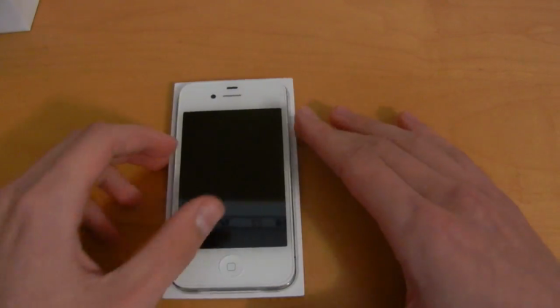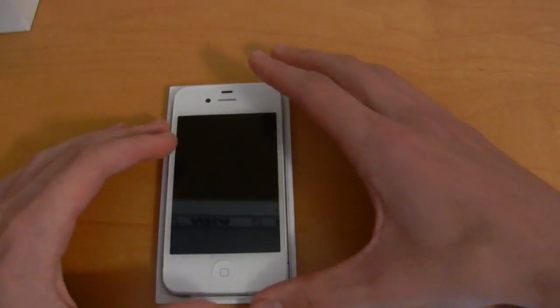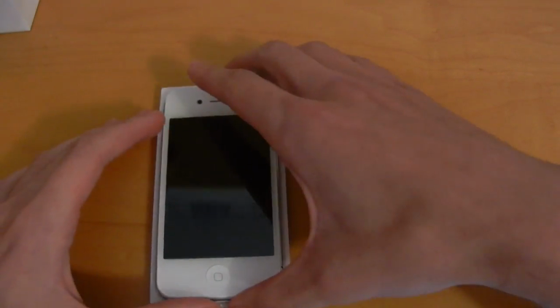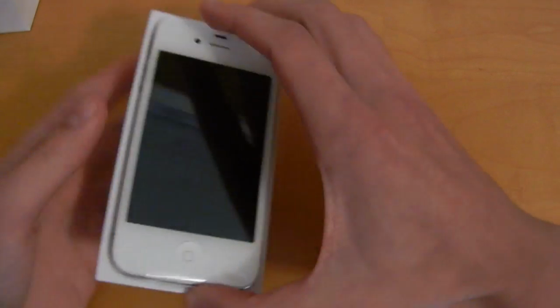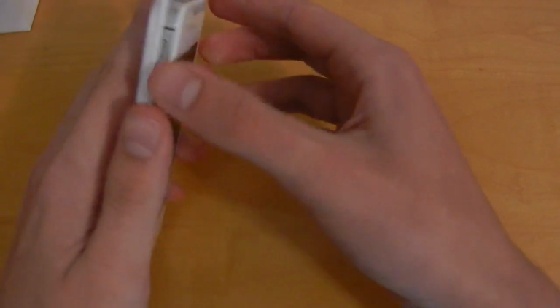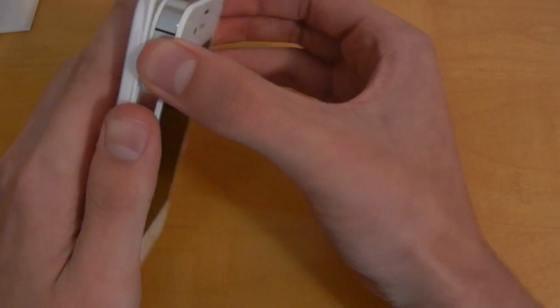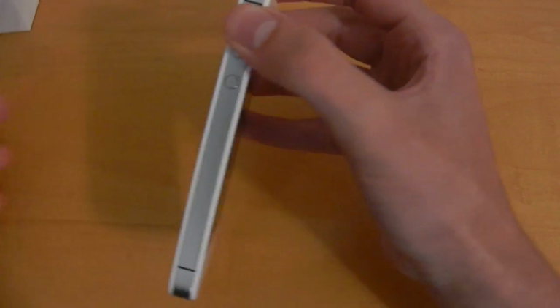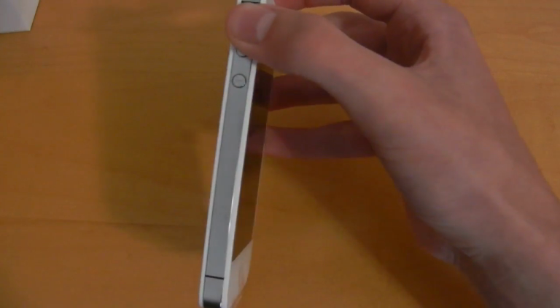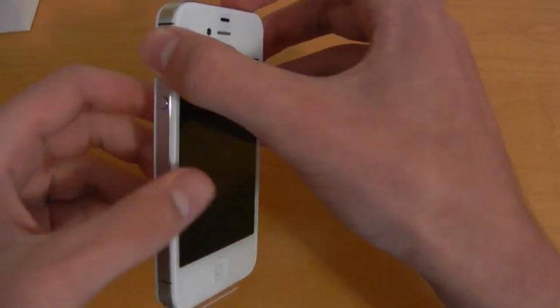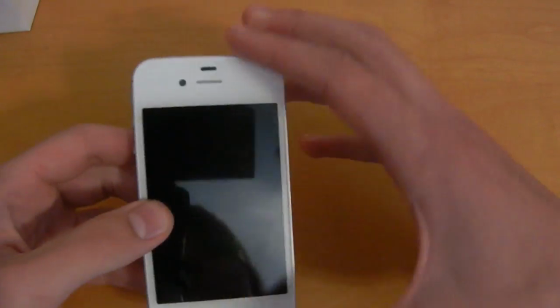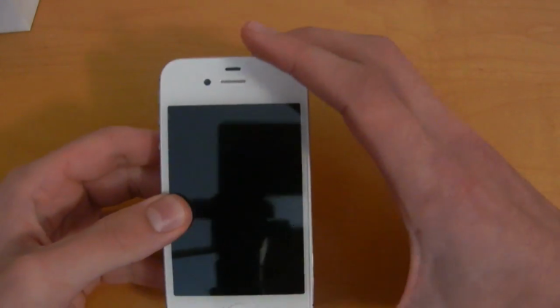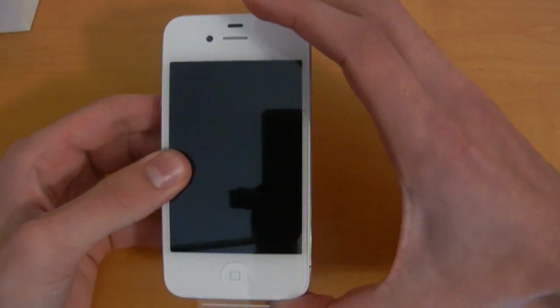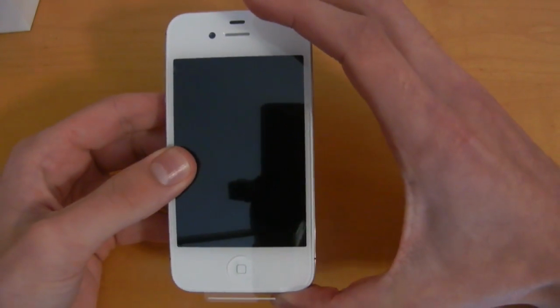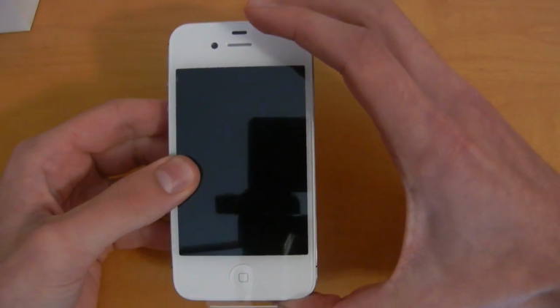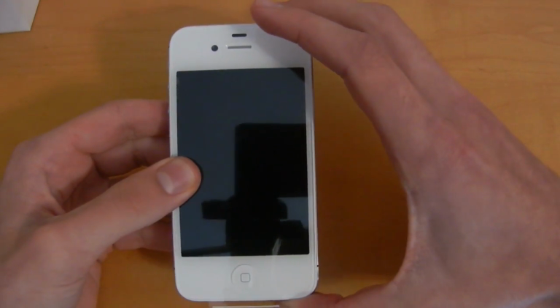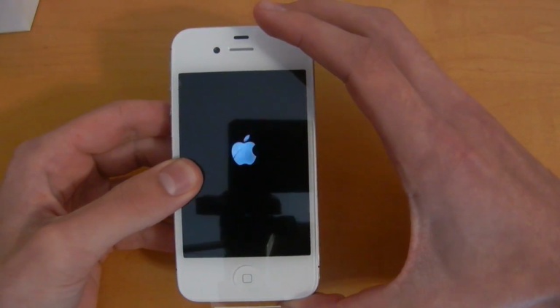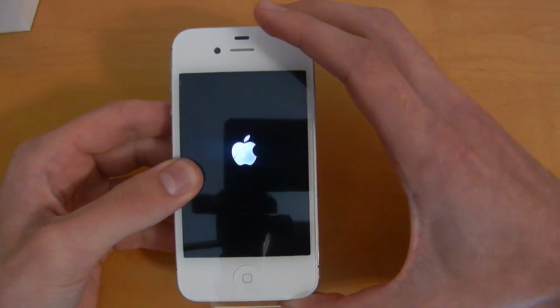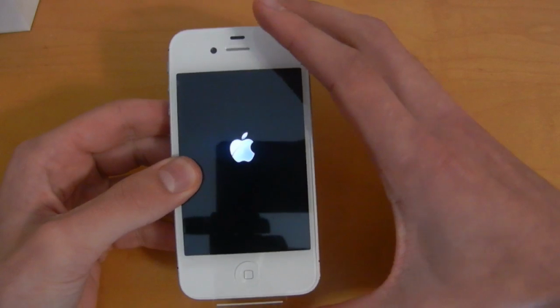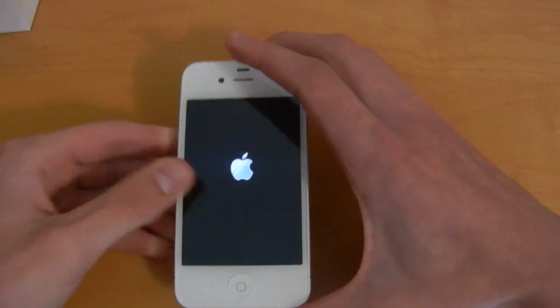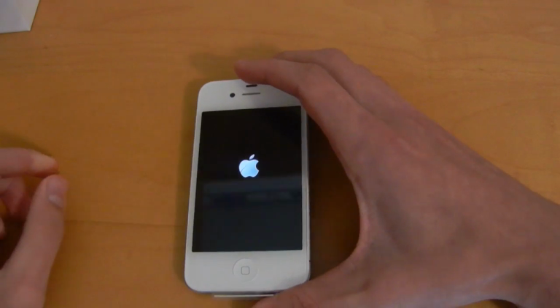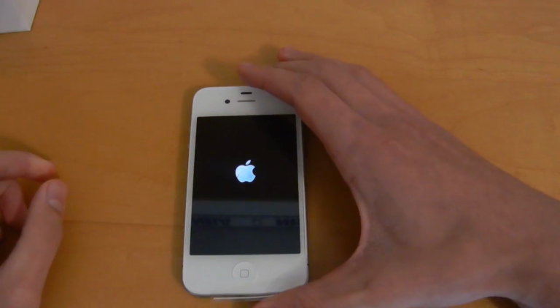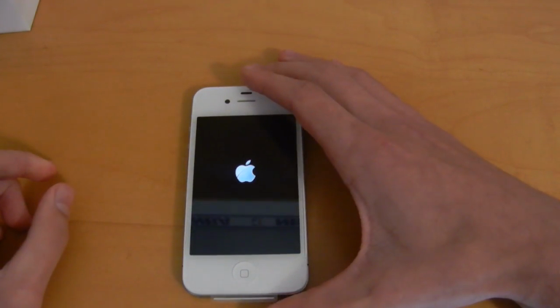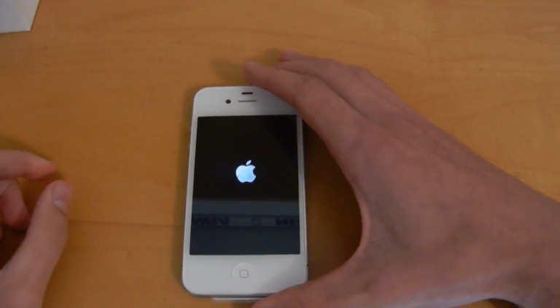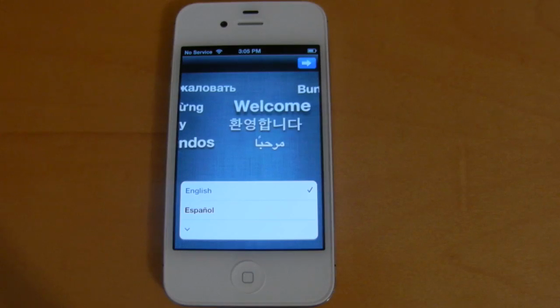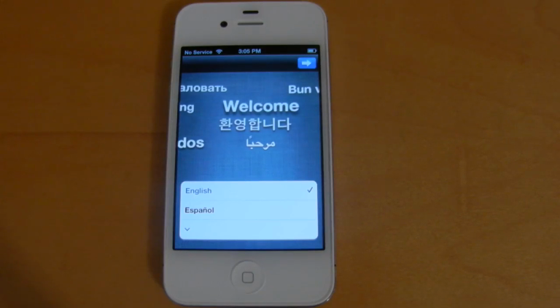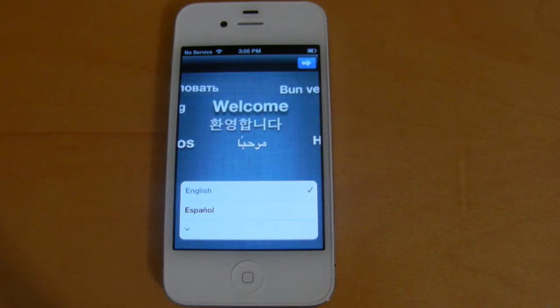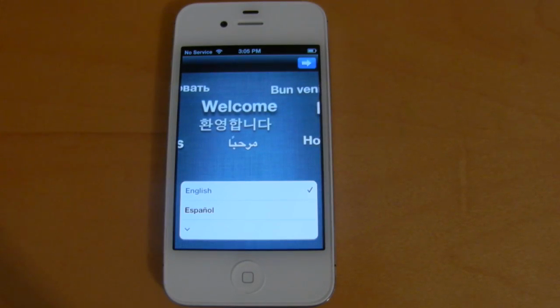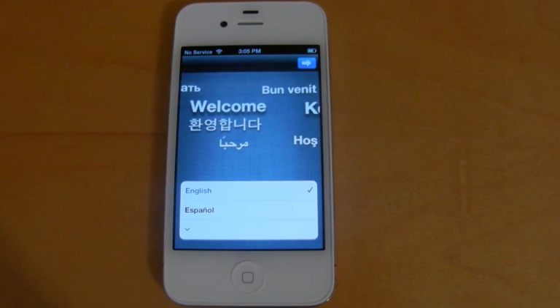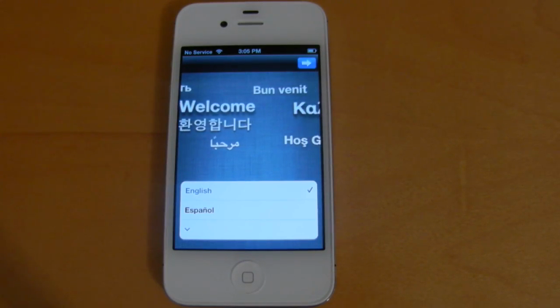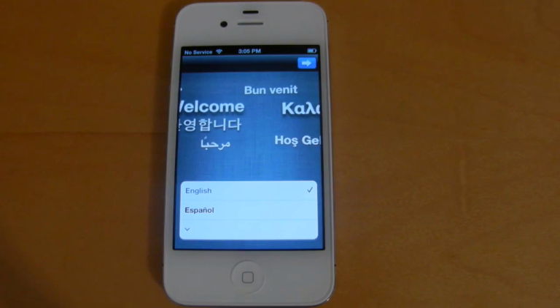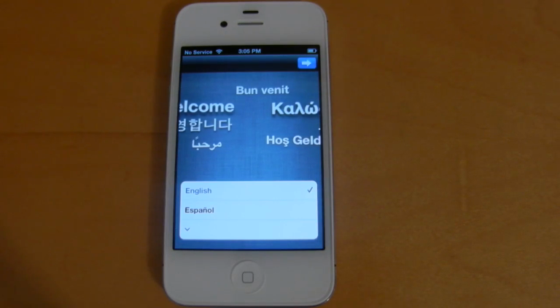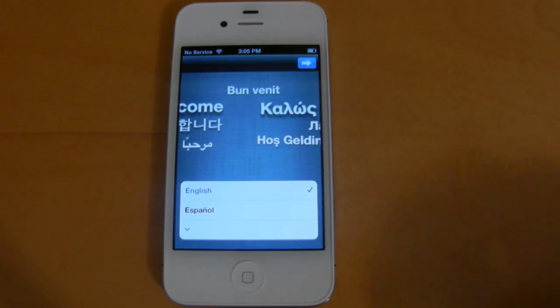So let's go ahead and see if we can power on the iPhone 4S for the first time. I'm going to go ahead and set this down, and then we'll take a look when it's turned on. All right, so now that I have the phone powered on, I'll go ahead and walk you through the personal setup.